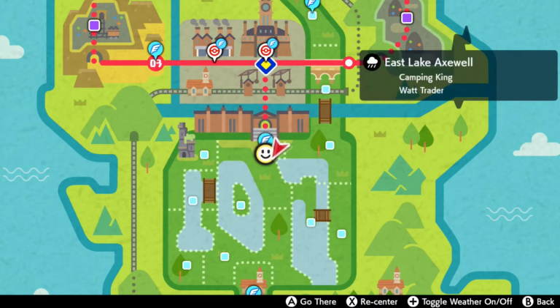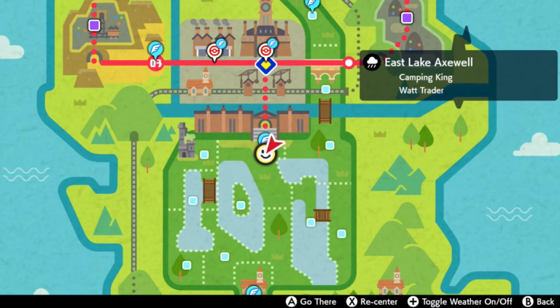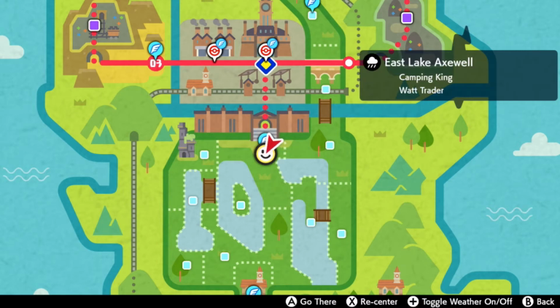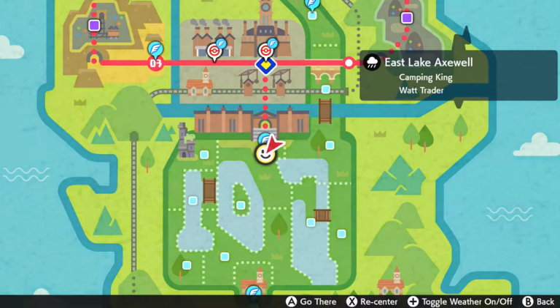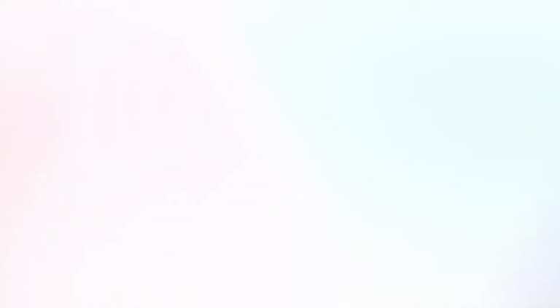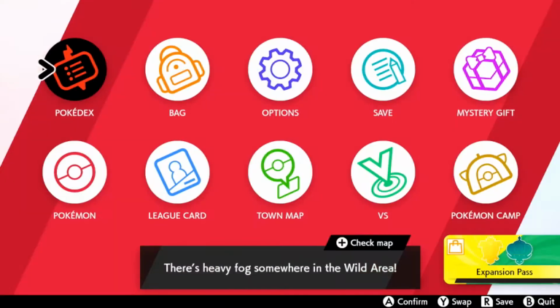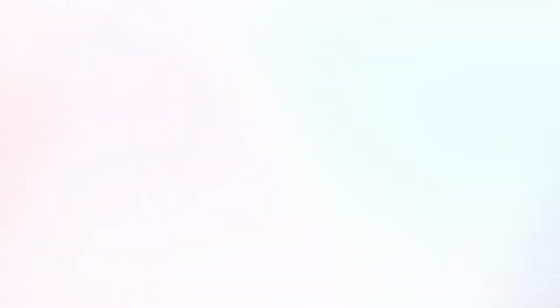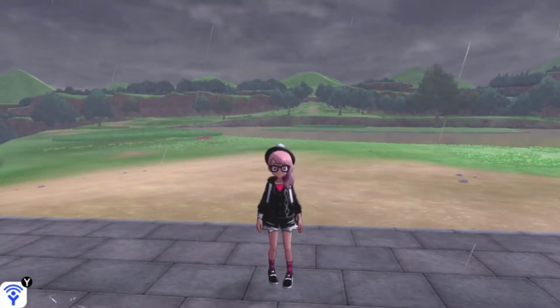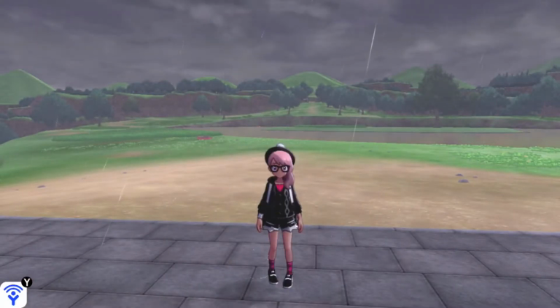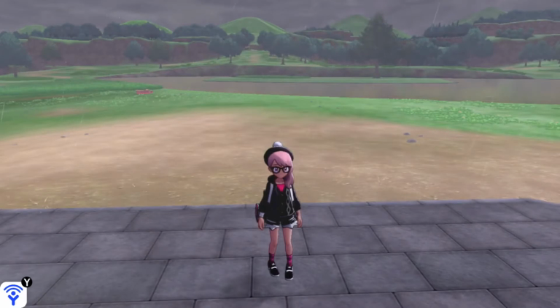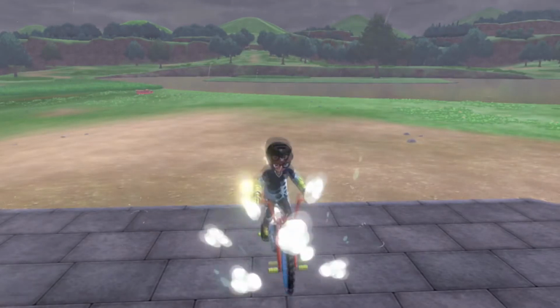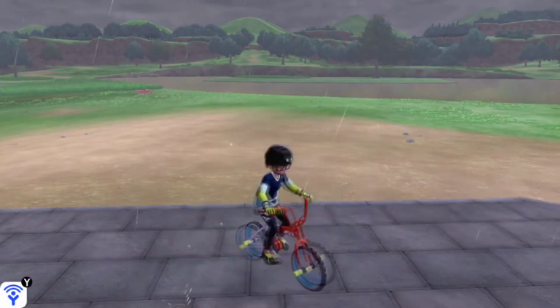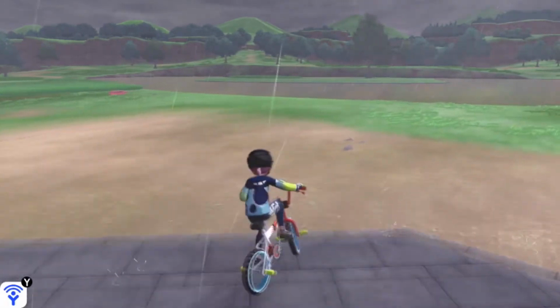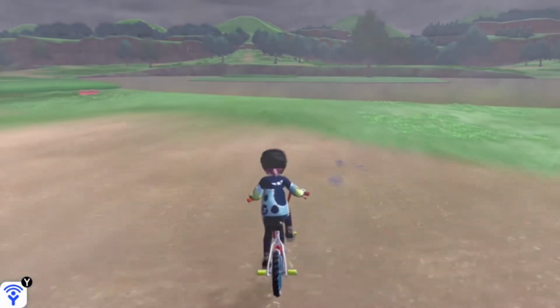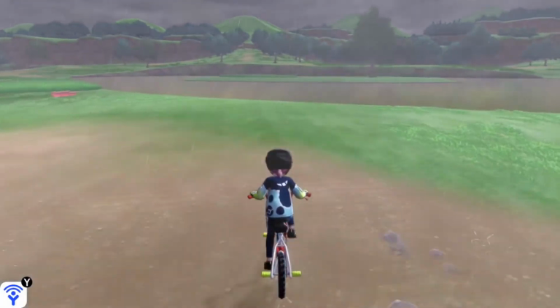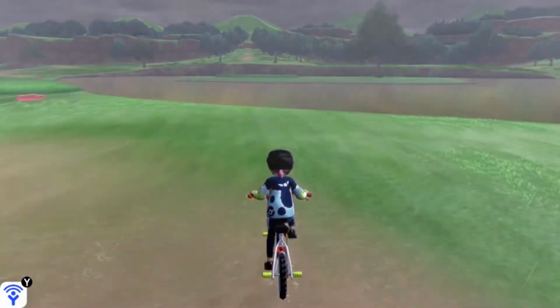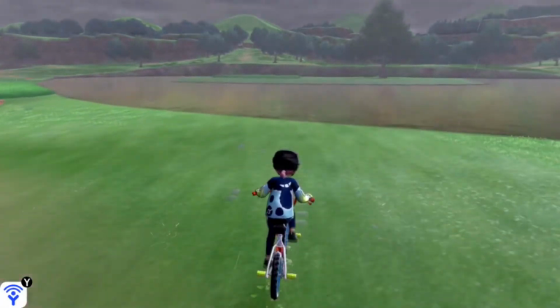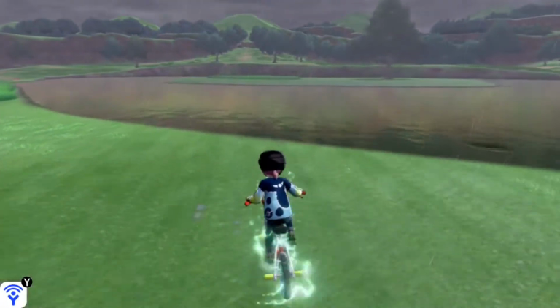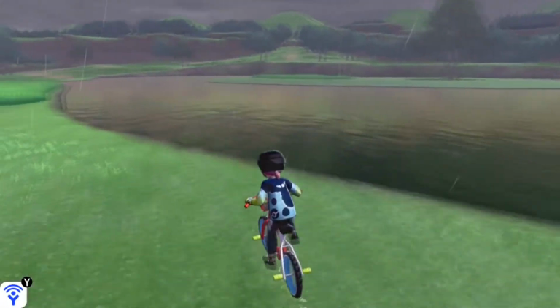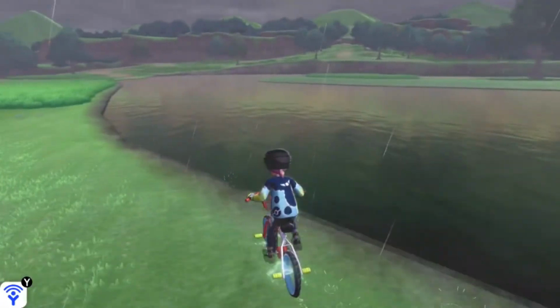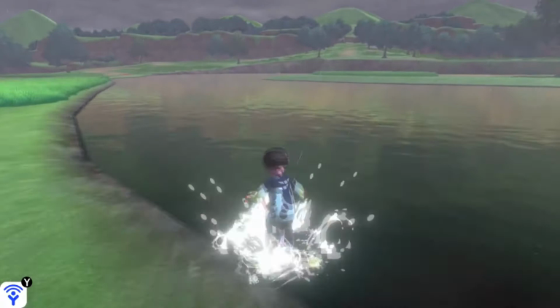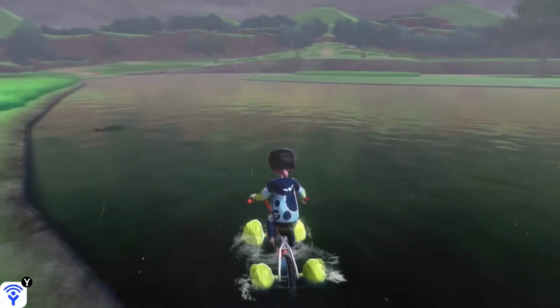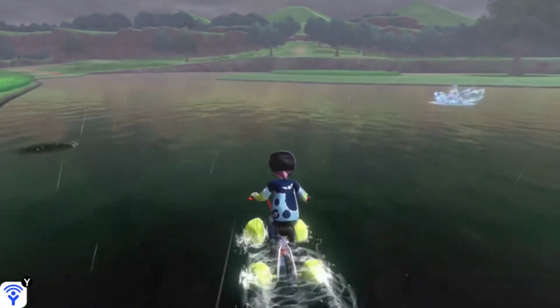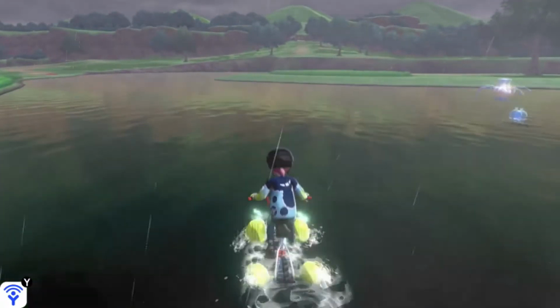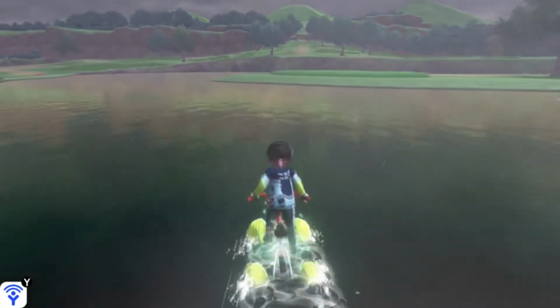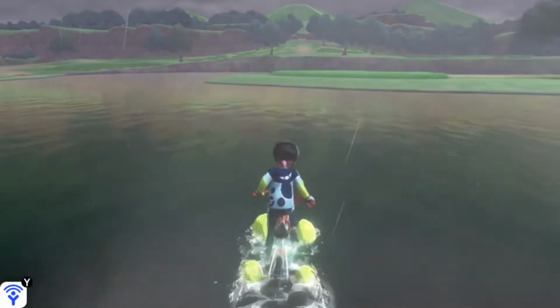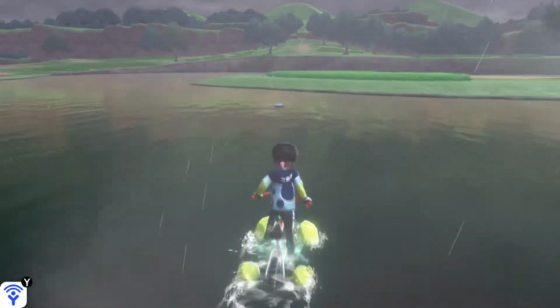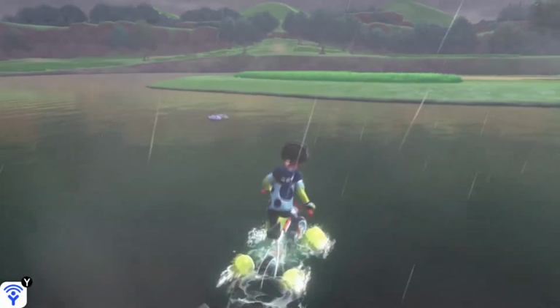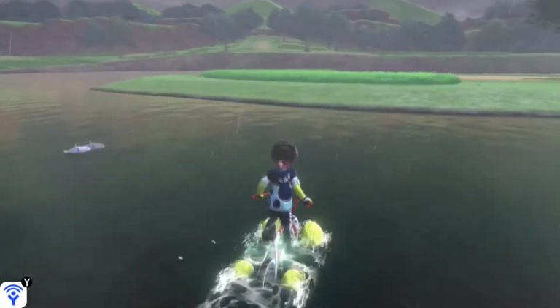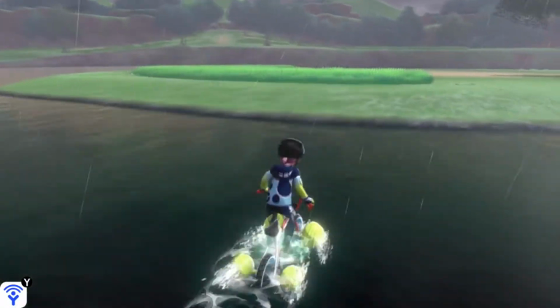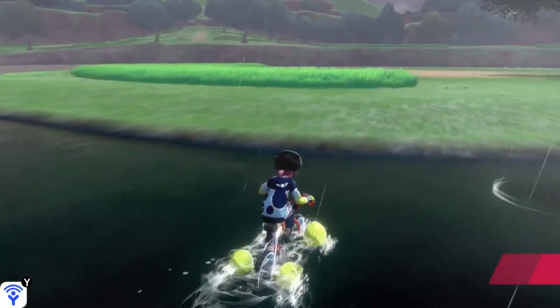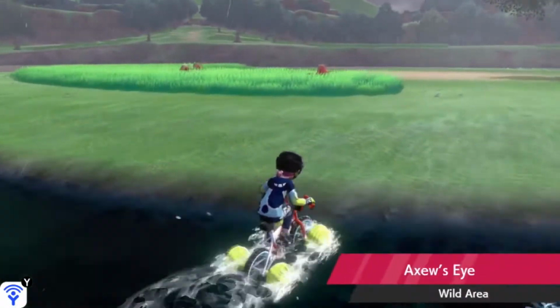Go ahead and fly on over to East Lake Axwell in the wild area. It's directly south of Motostoke and you can hop on your bike and go even more south. With their surfing capabilities you can go right across this water to a little island in the middle called Axew's Eye.